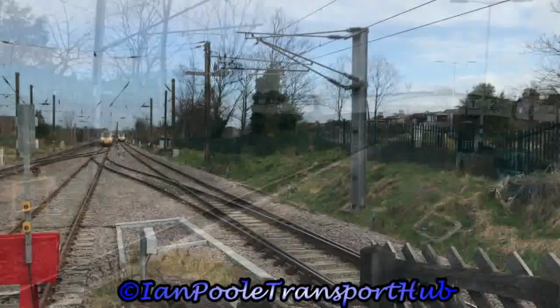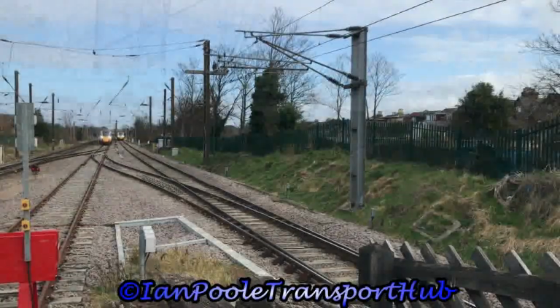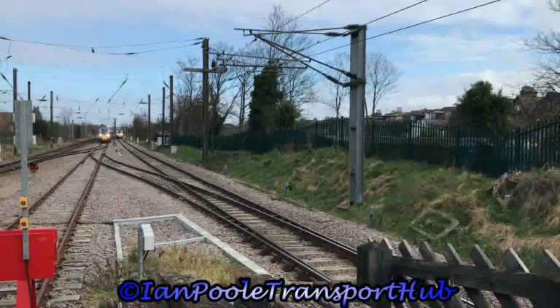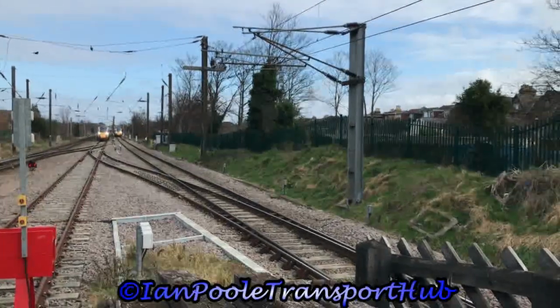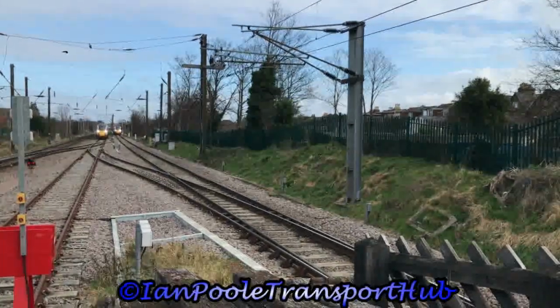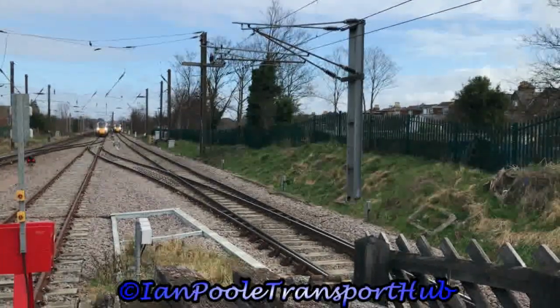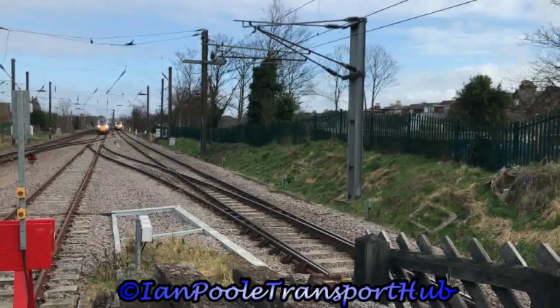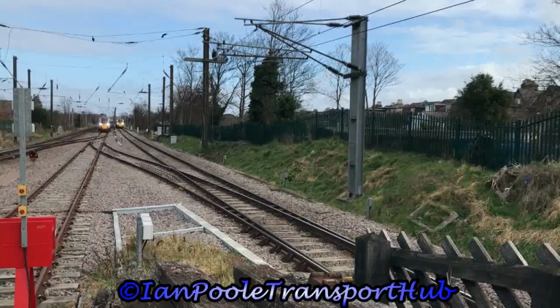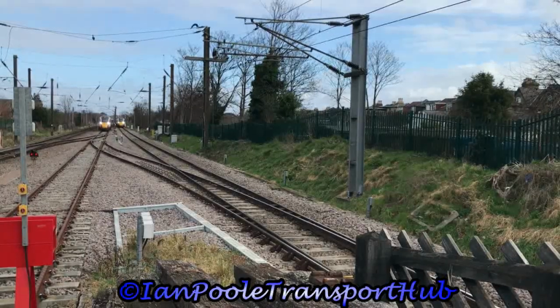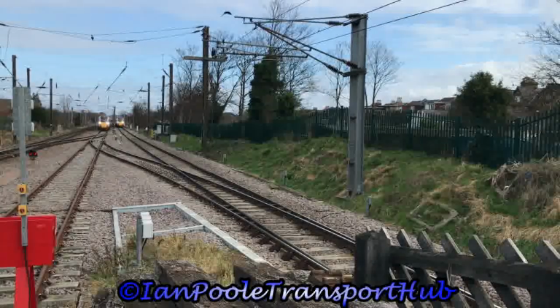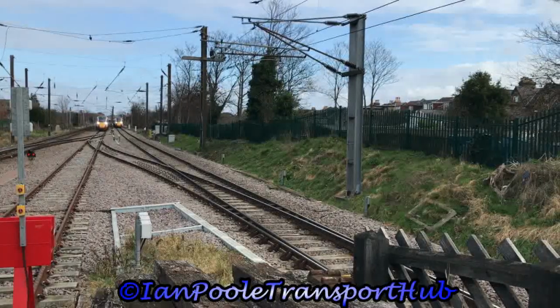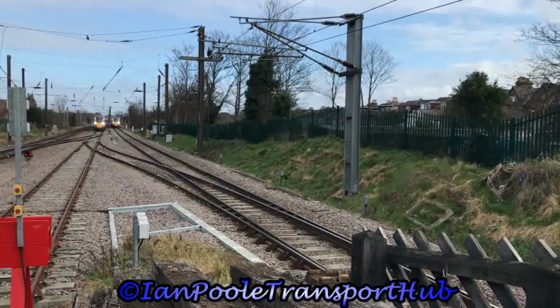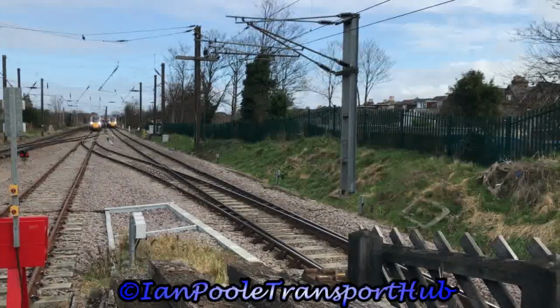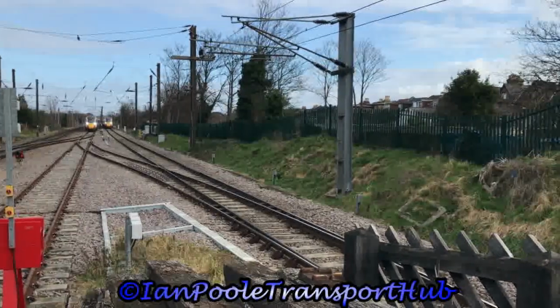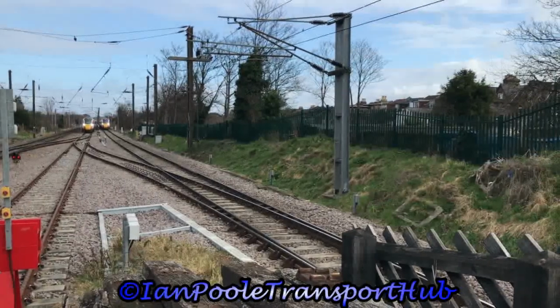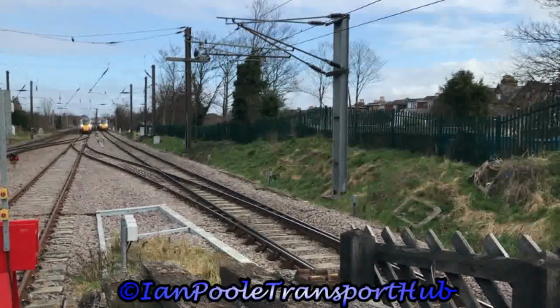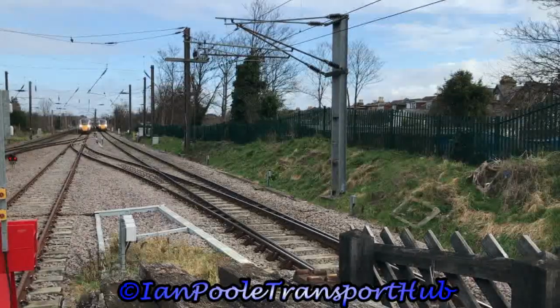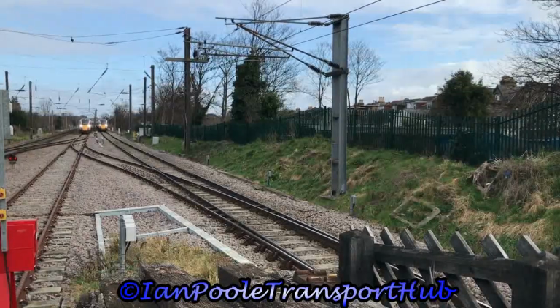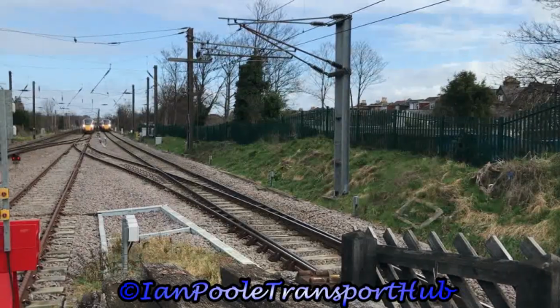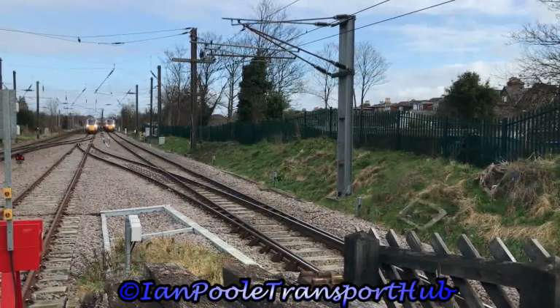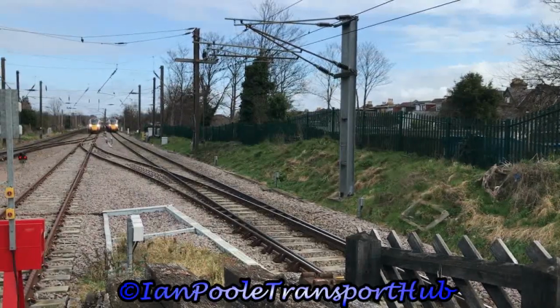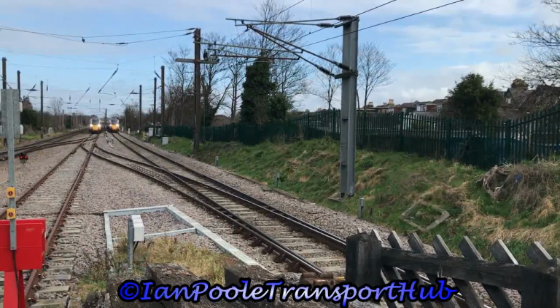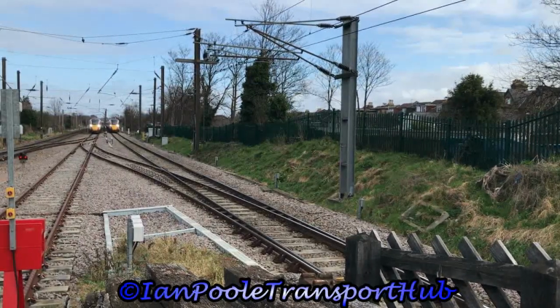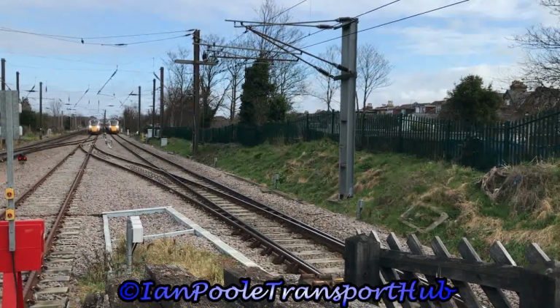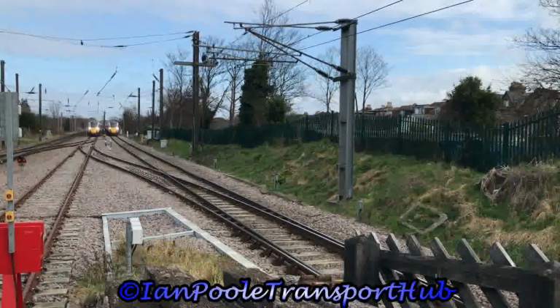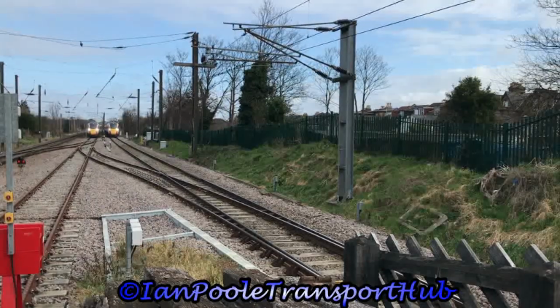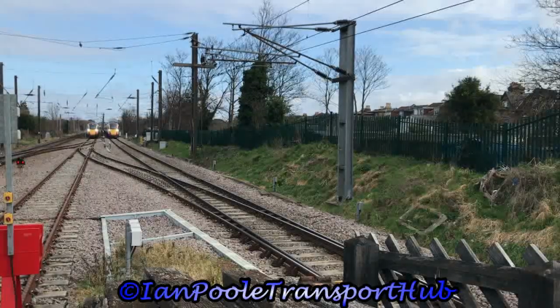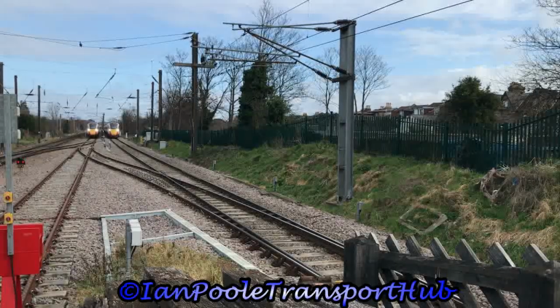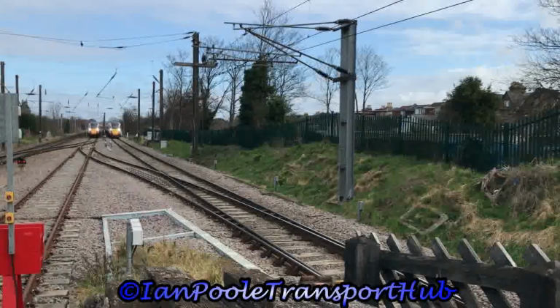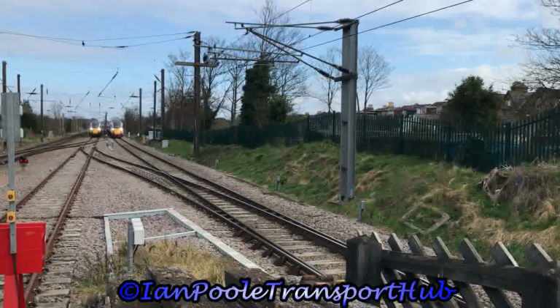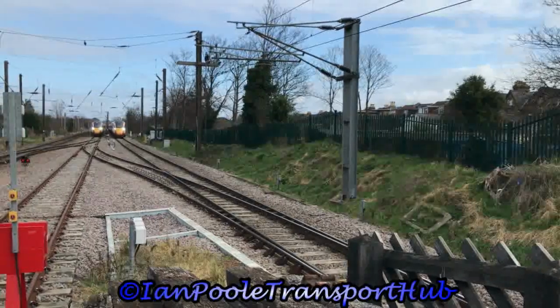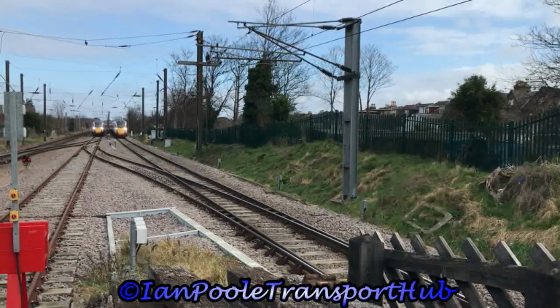And right behind him for LNER is 801-204, working 1Y11 from Newcastle to London Kings Cross.